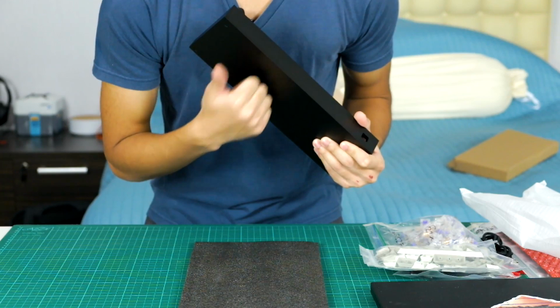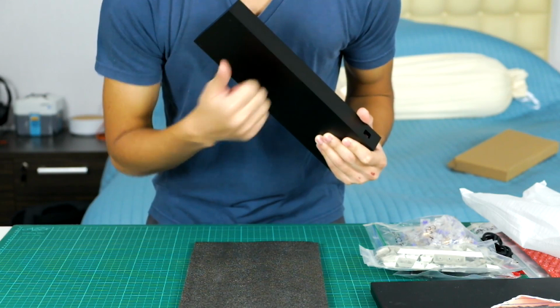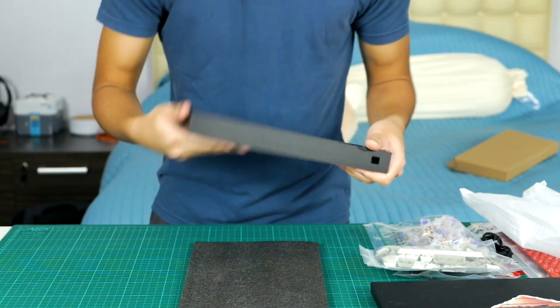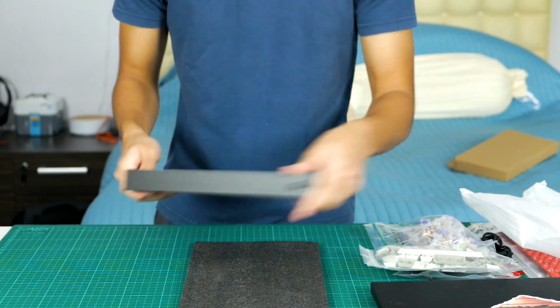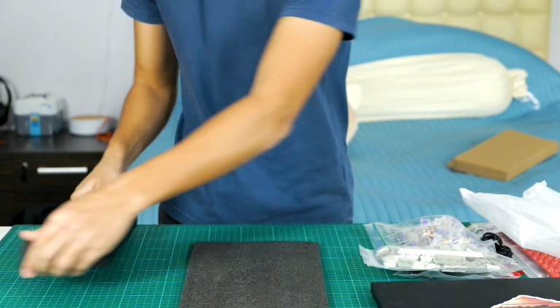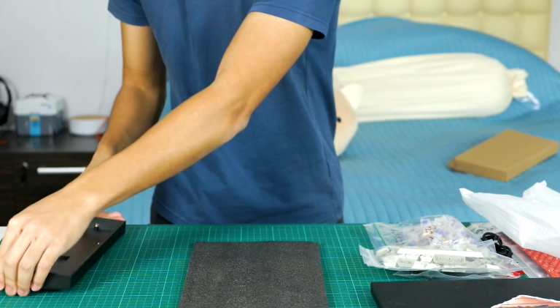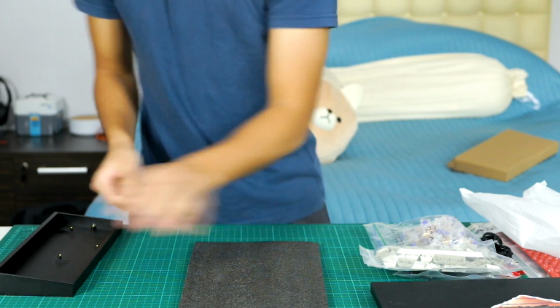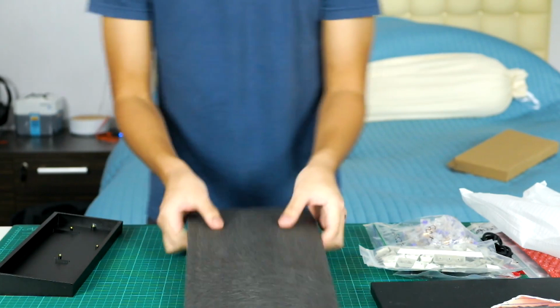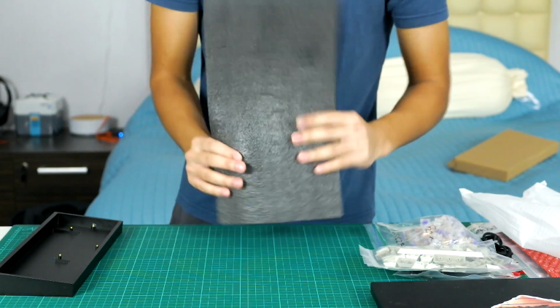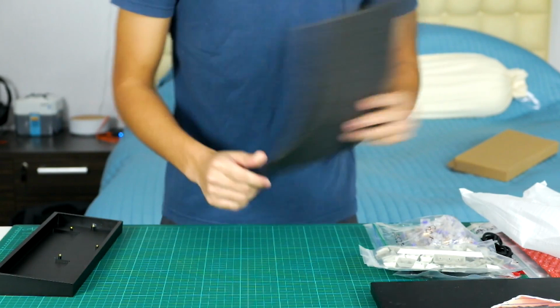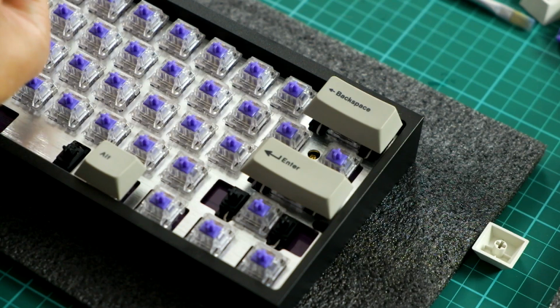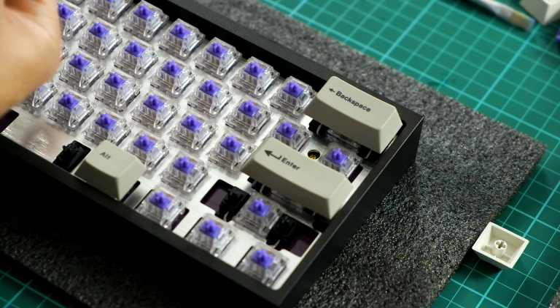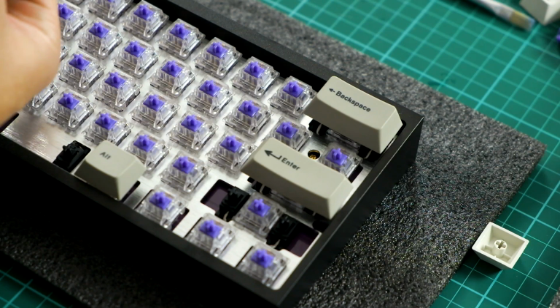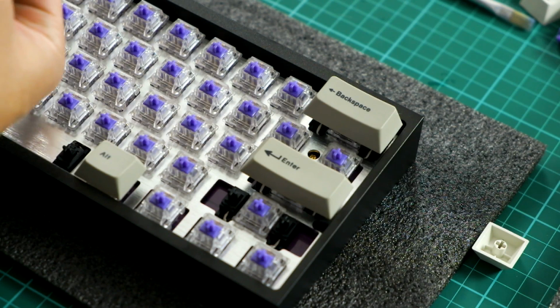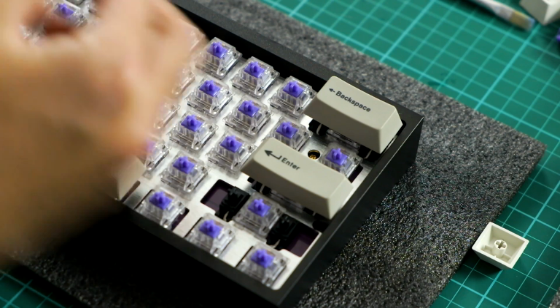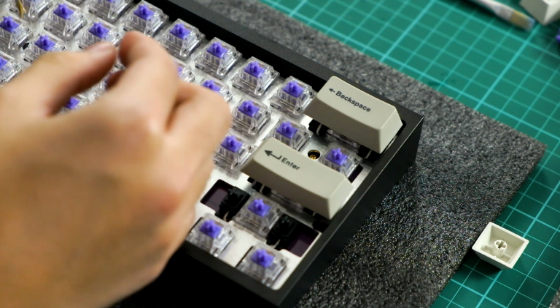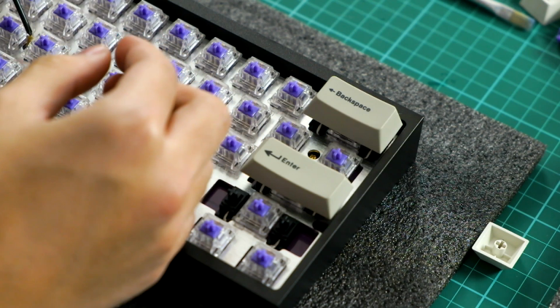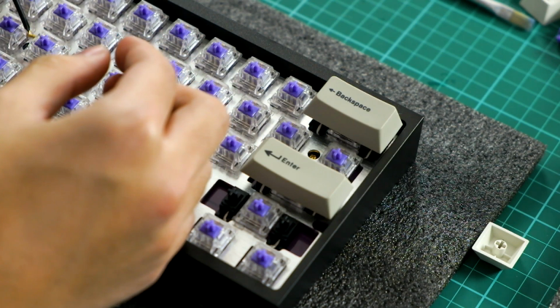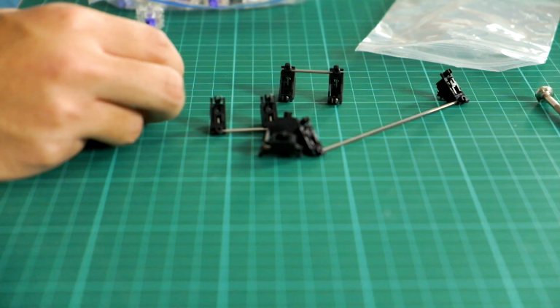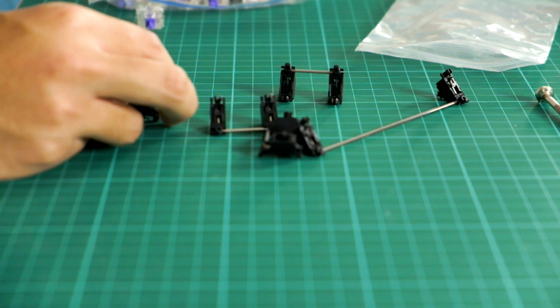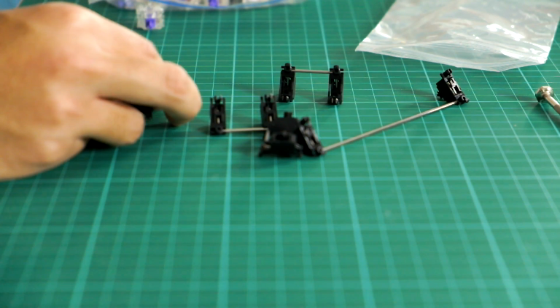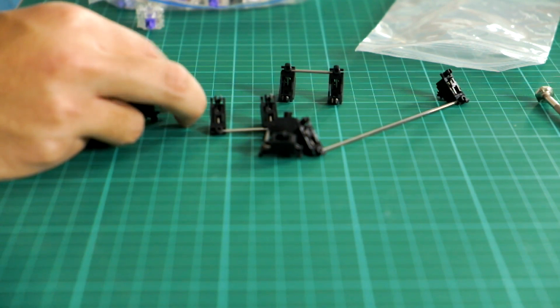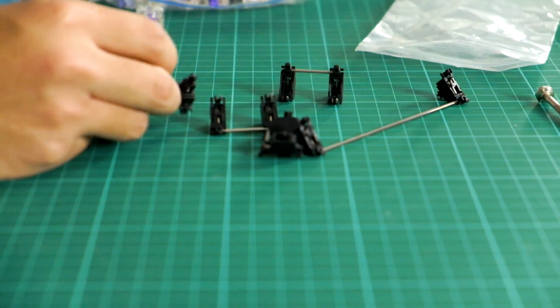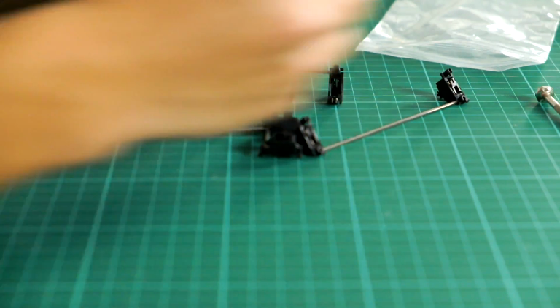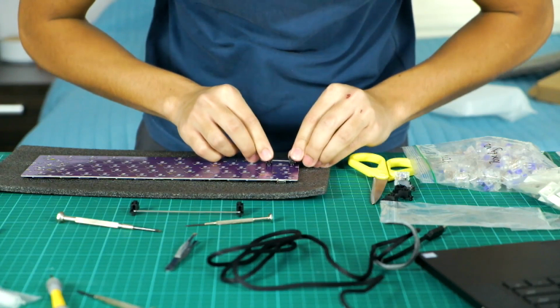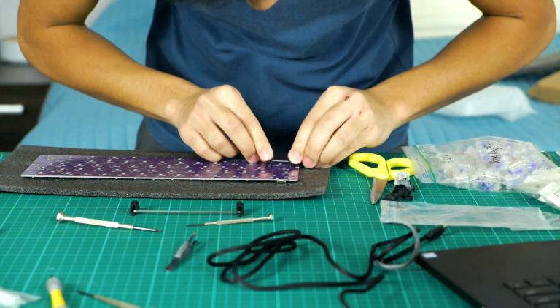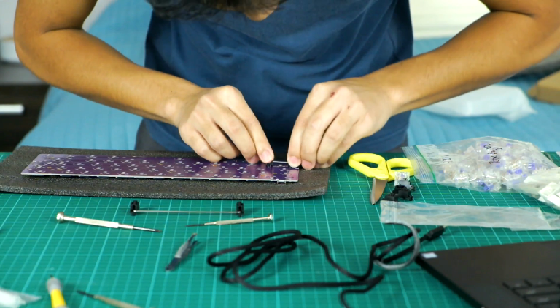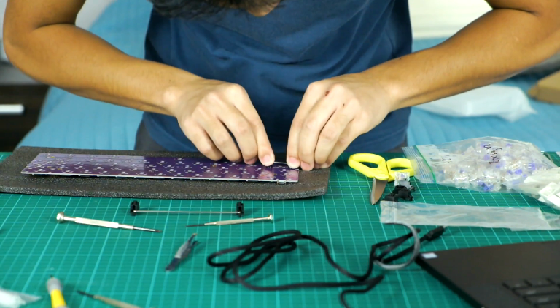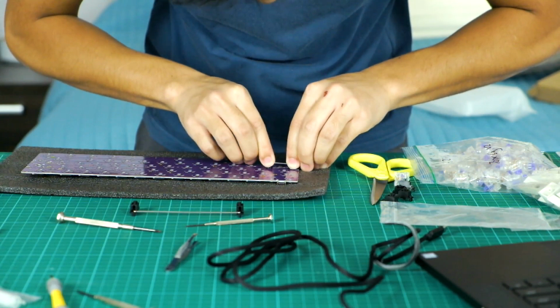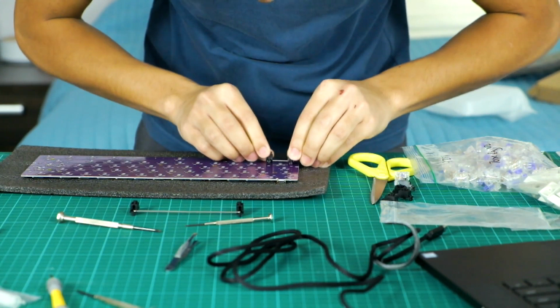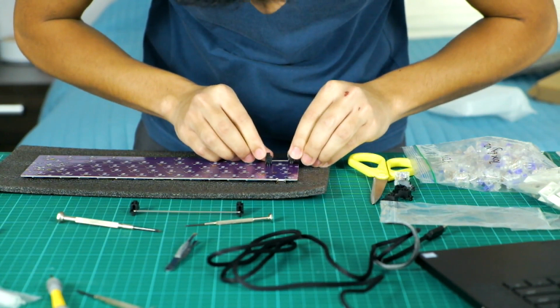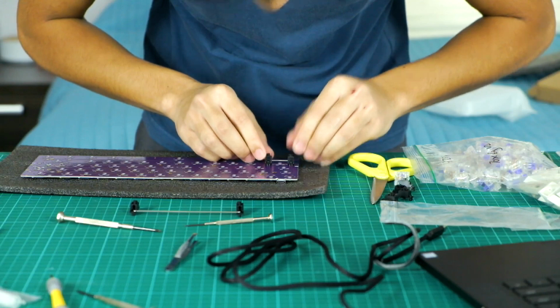I kind of regret getting a case that didn't allow the RGB lighting to come out, but at the same time I really do like how clean and simple it is. Next up, we have our stabilizers. These will be used for the larger keys to, well, stabilize them.